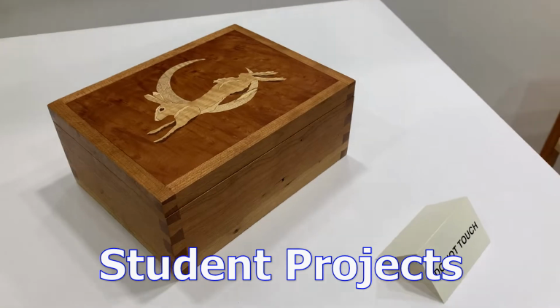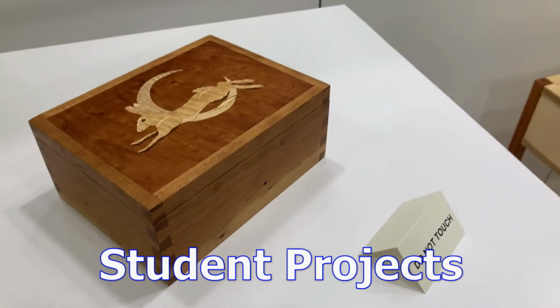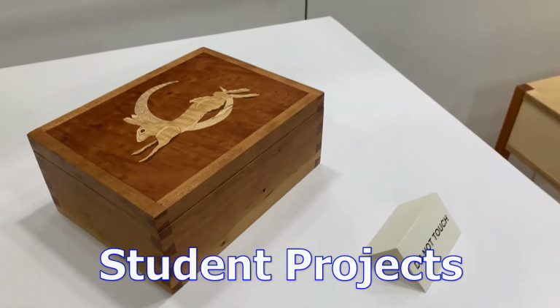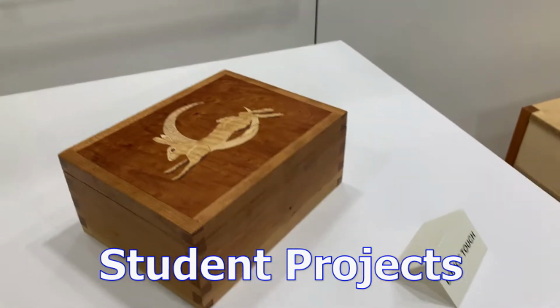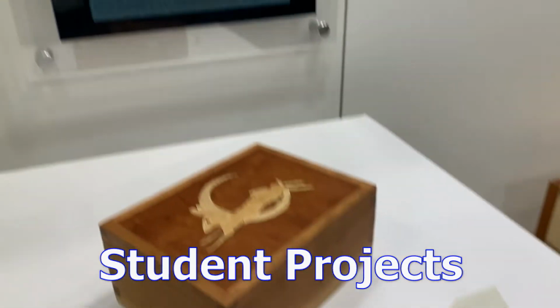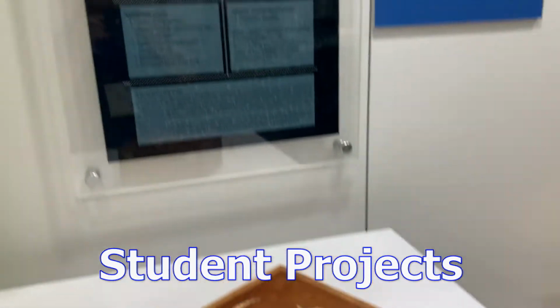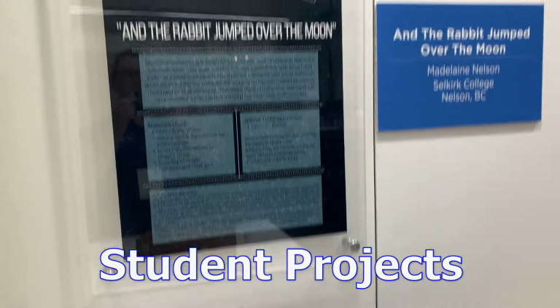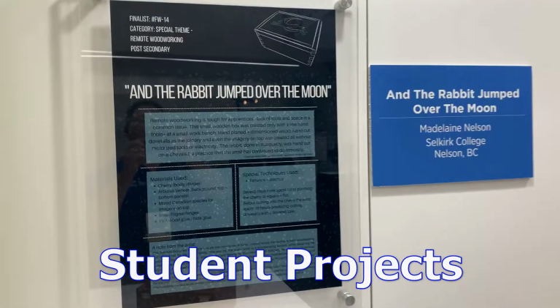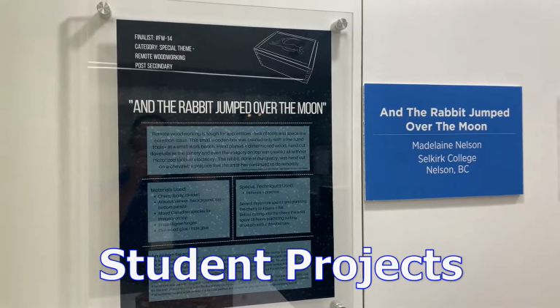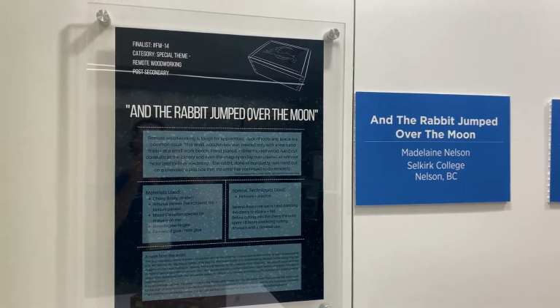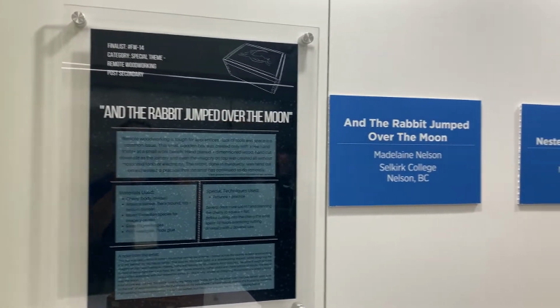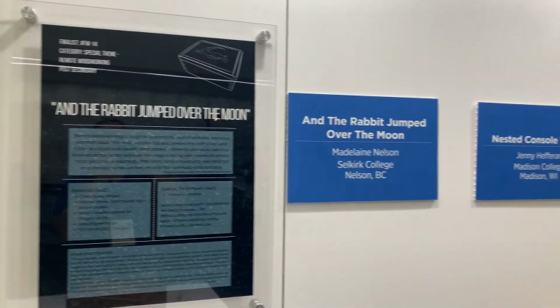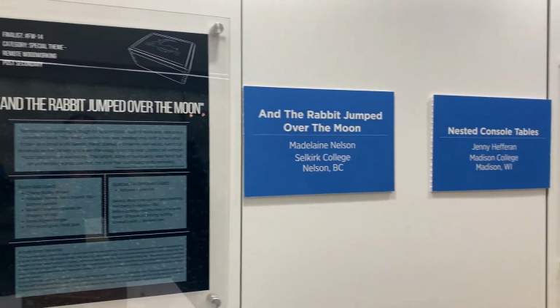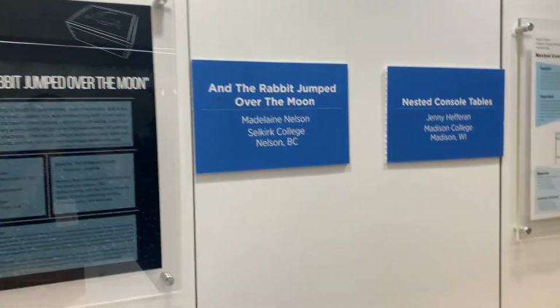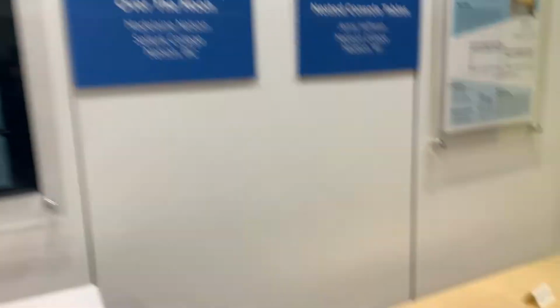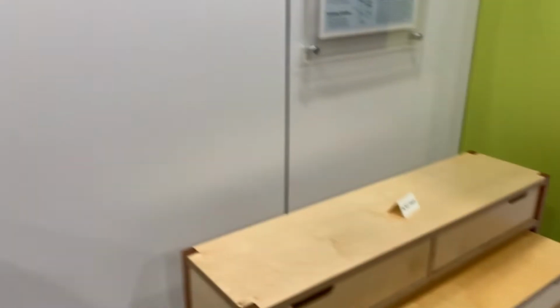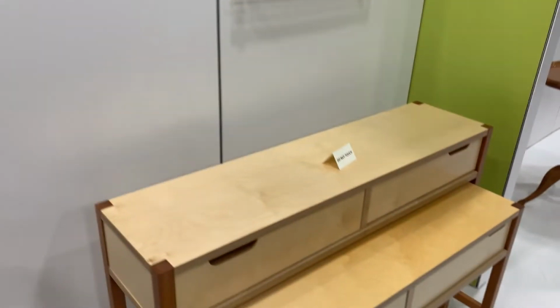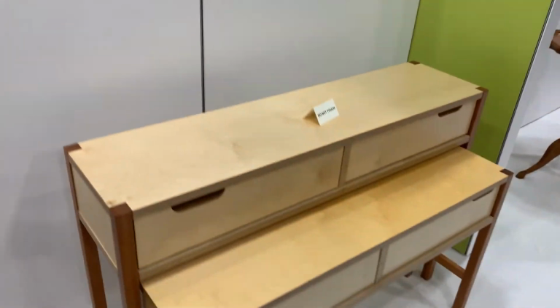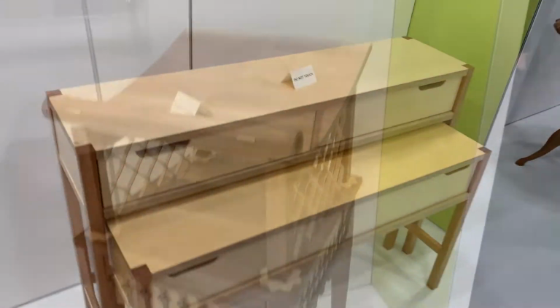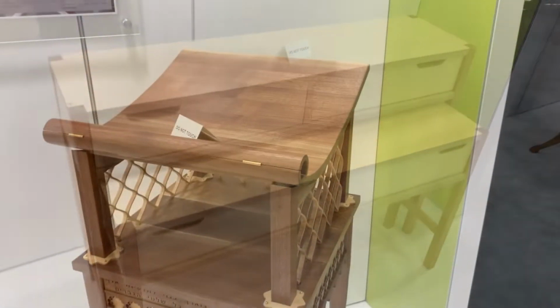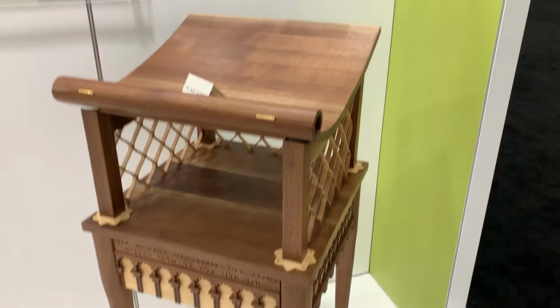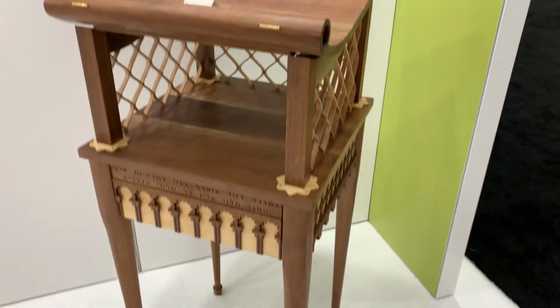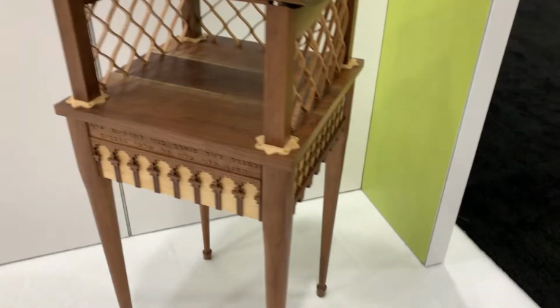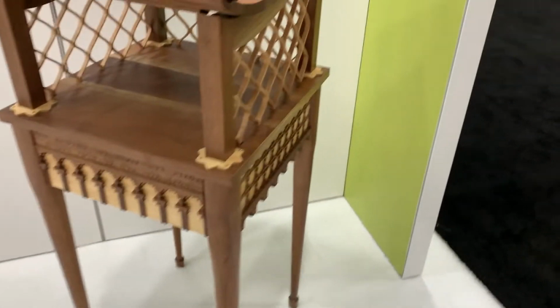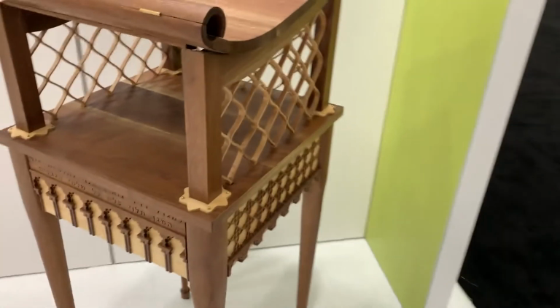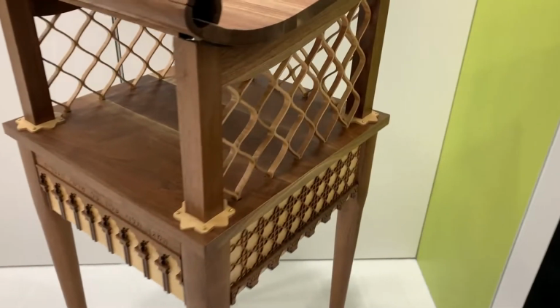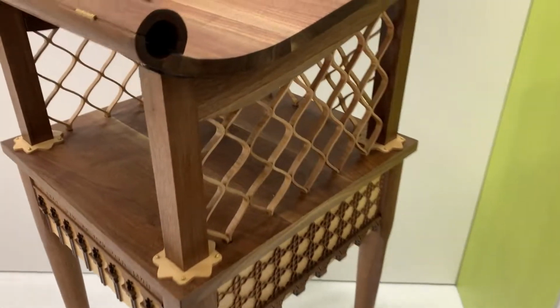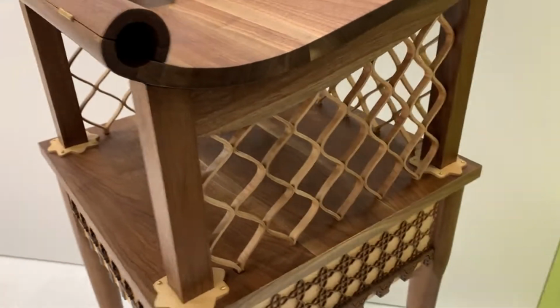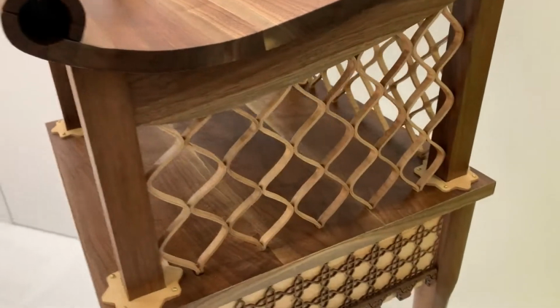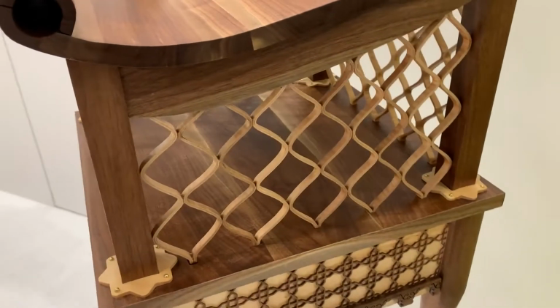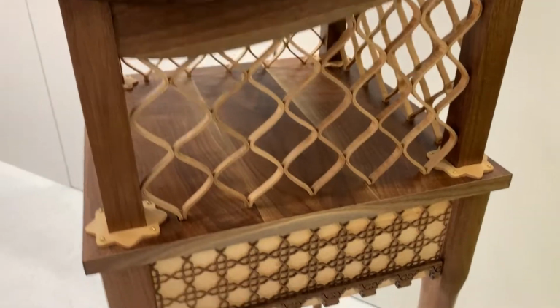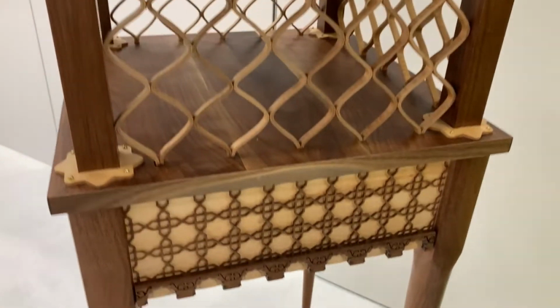One of the first things I always check out at these shows are the student entries for competition. There's always a really high quality of work here, and it's great to see the young people coming into our trade.